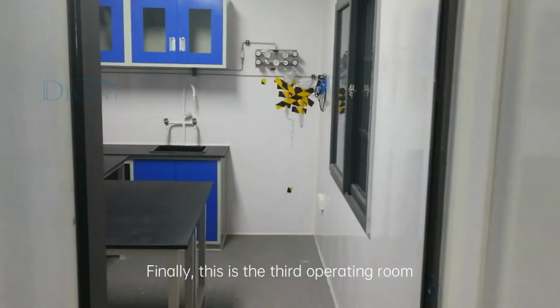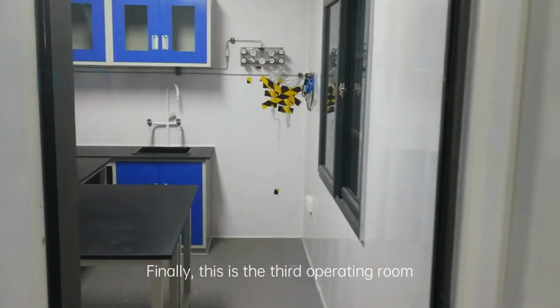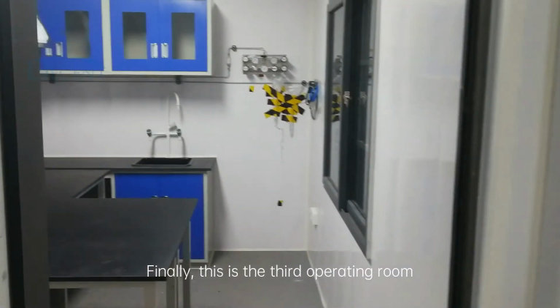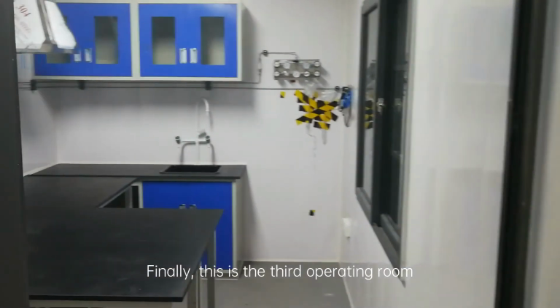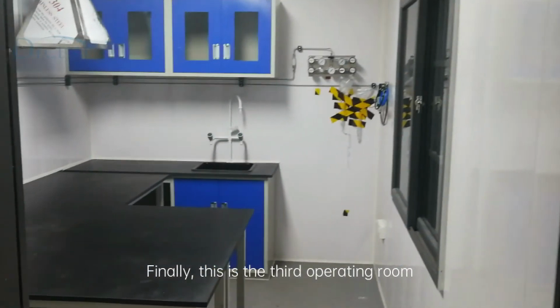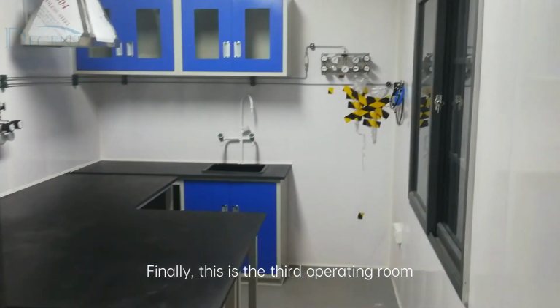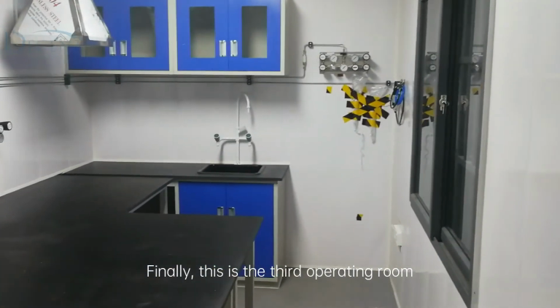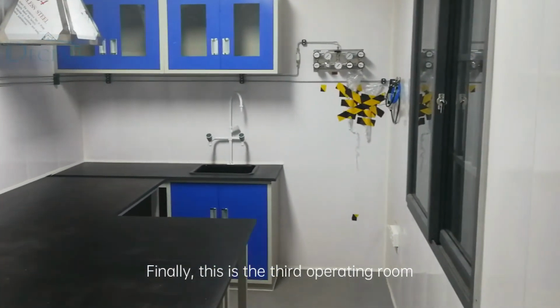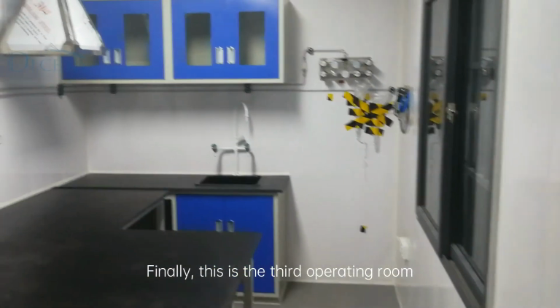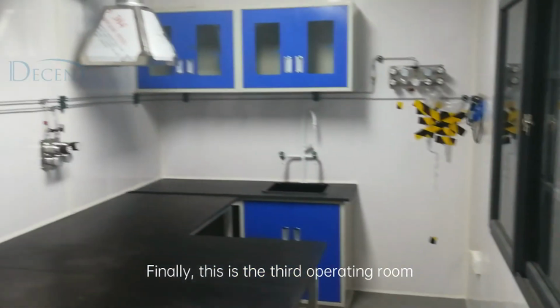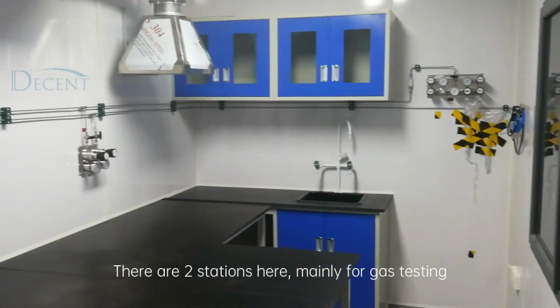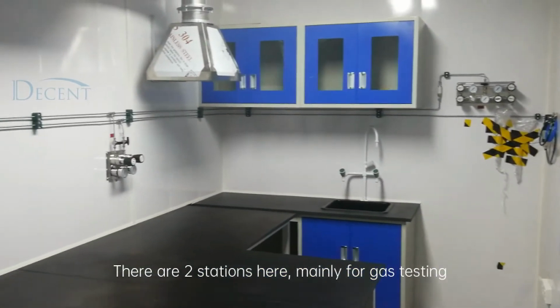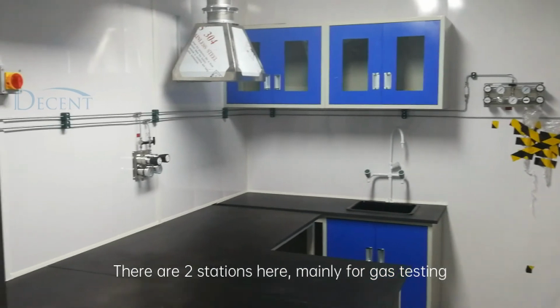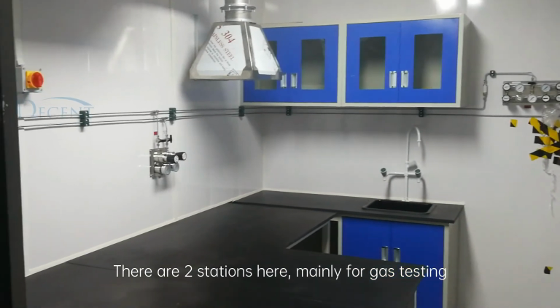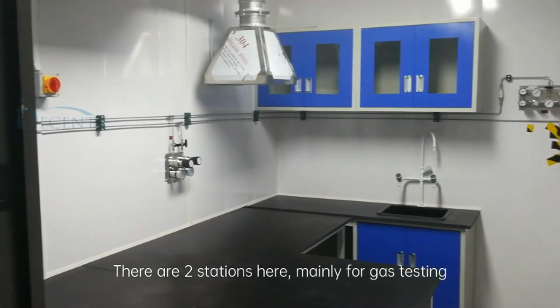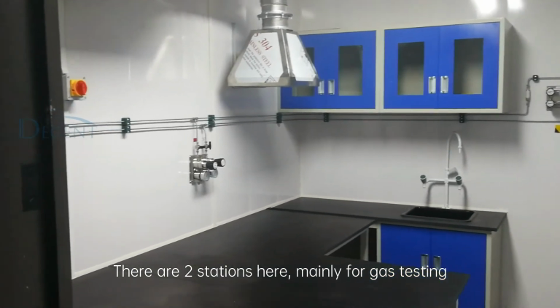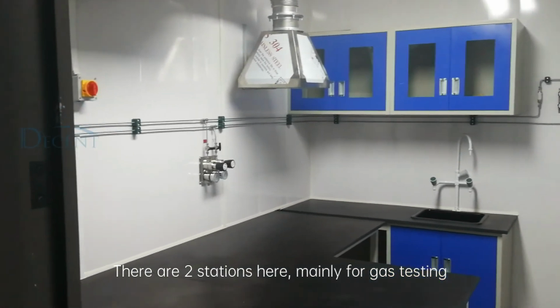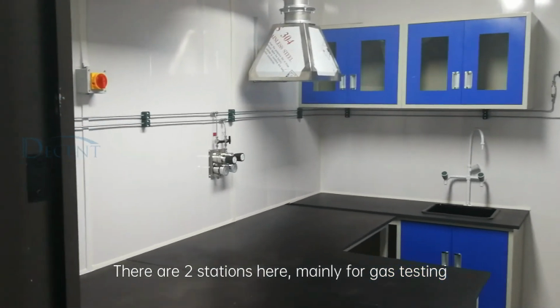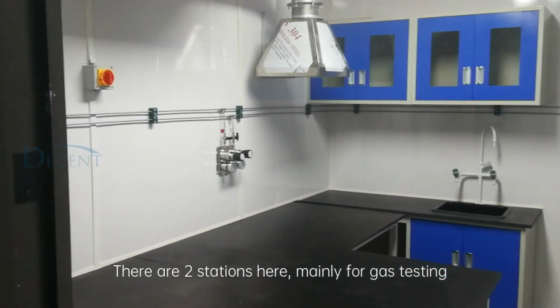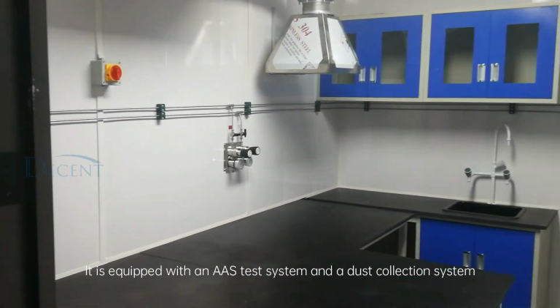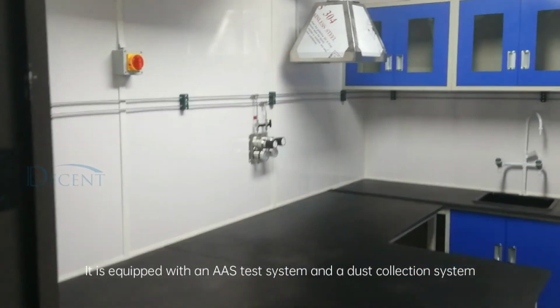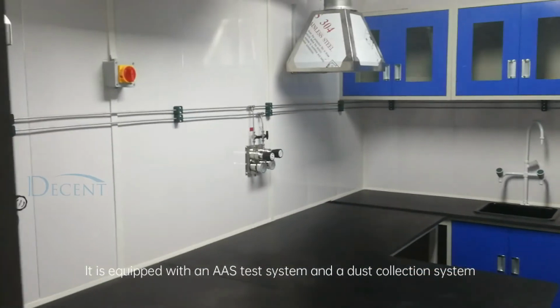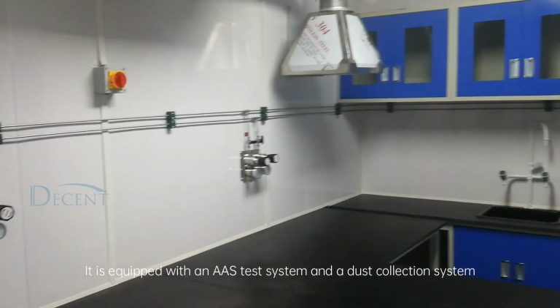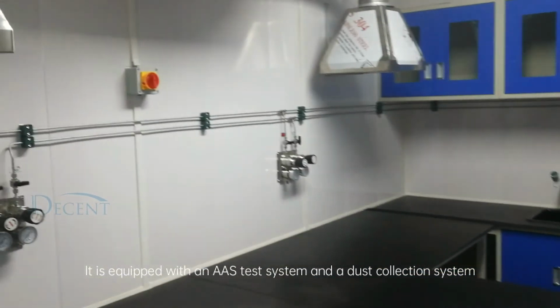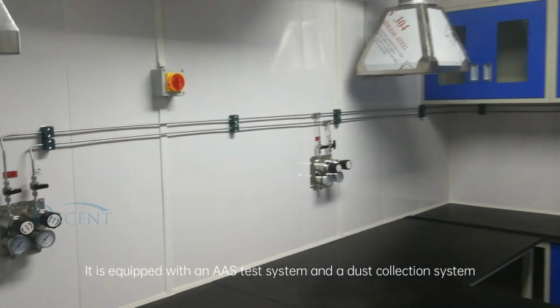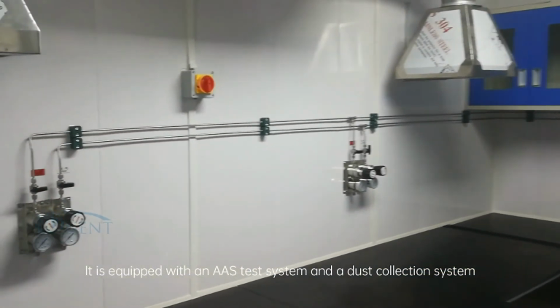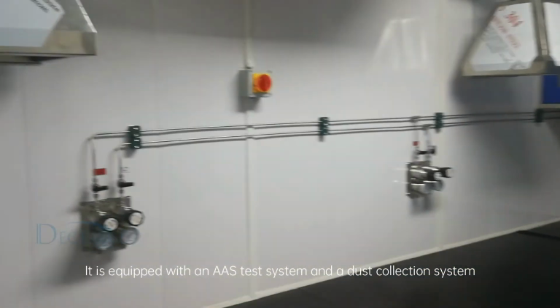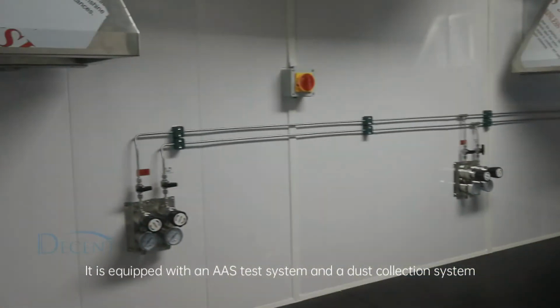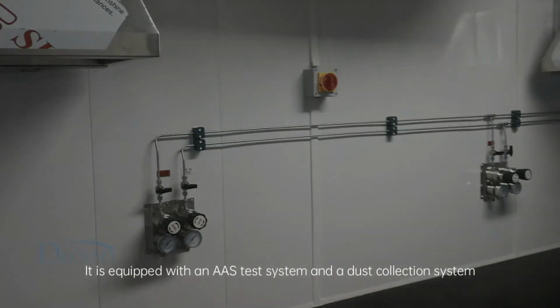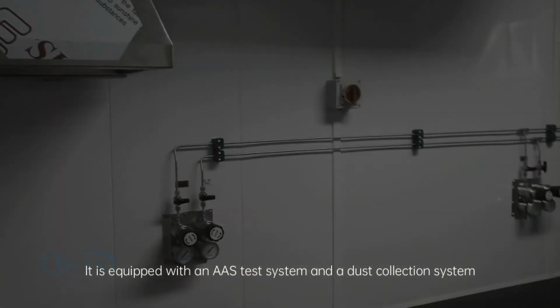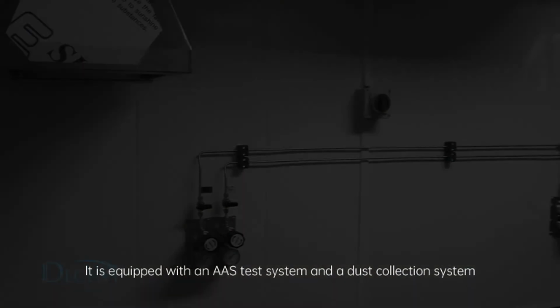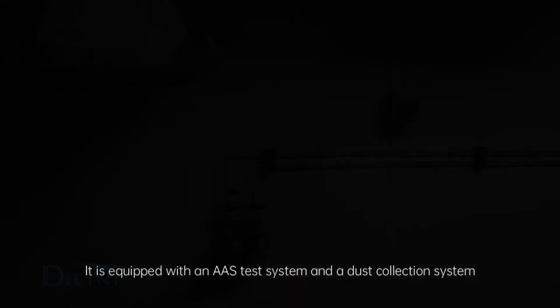Finally, this is the third operating room. There are two stations here, mainly for gas testing. It is equipped with an AAS test system and a dust collection system.